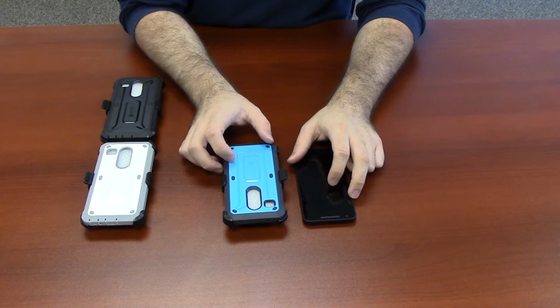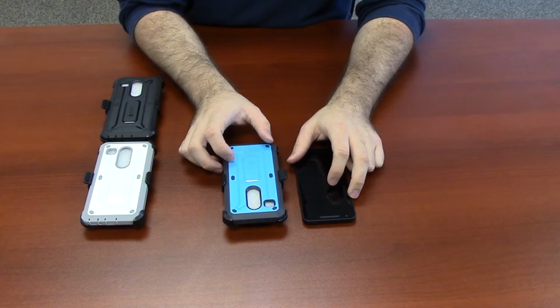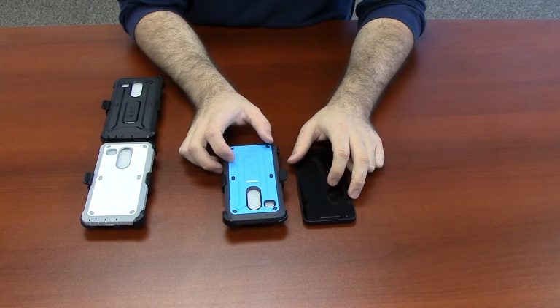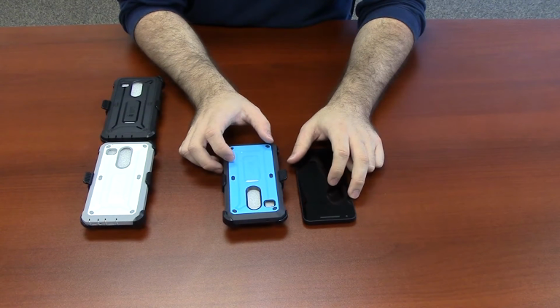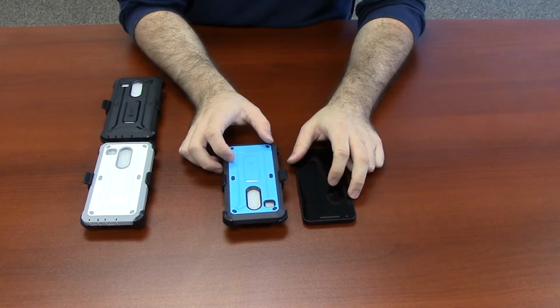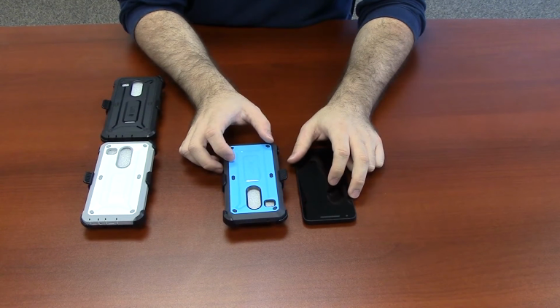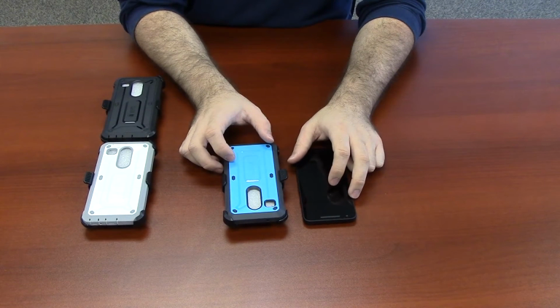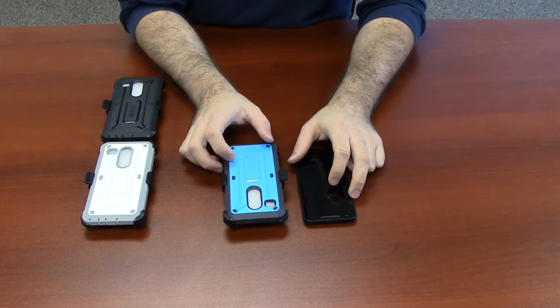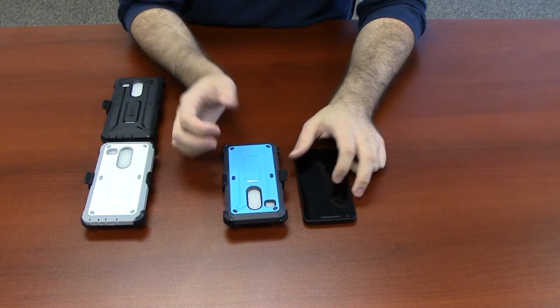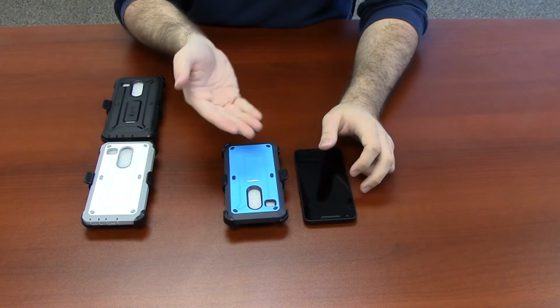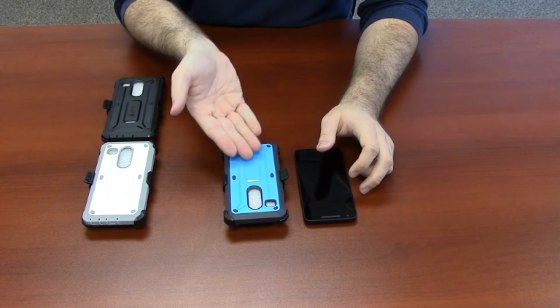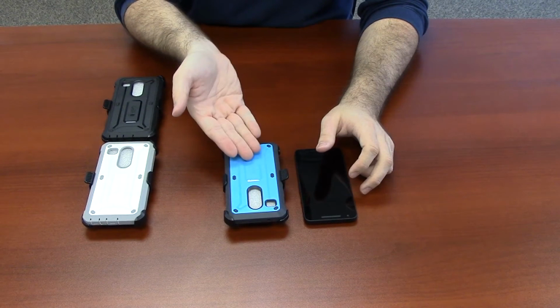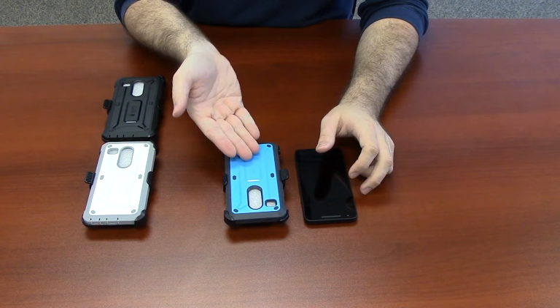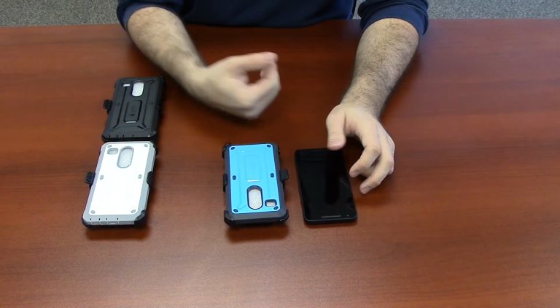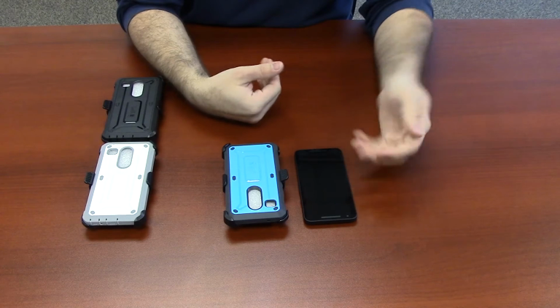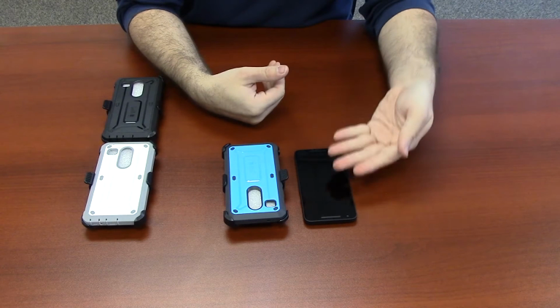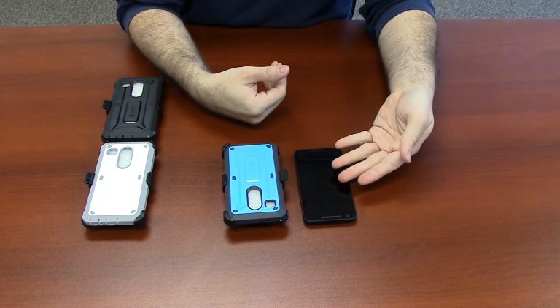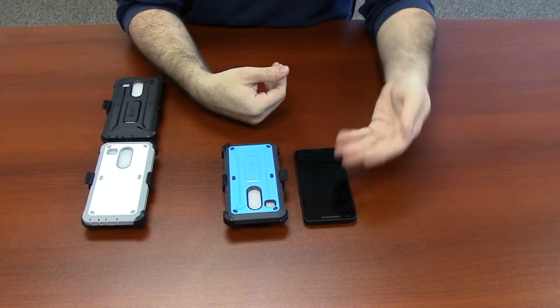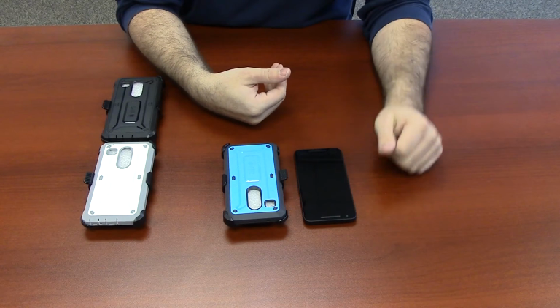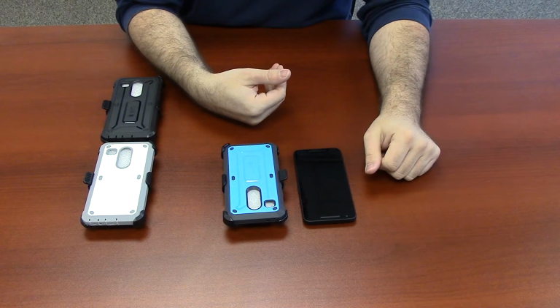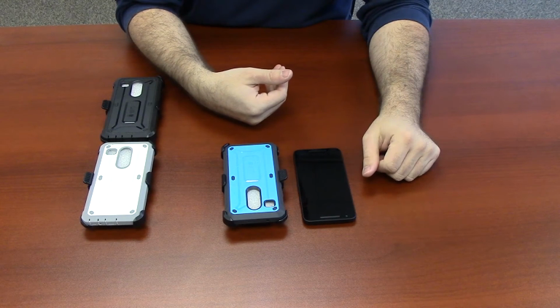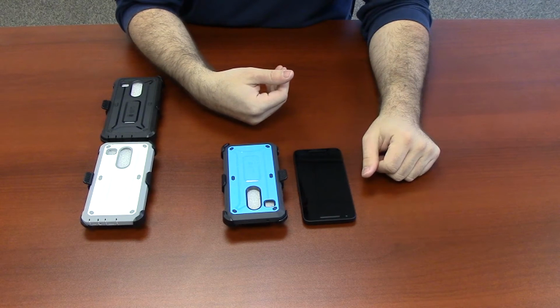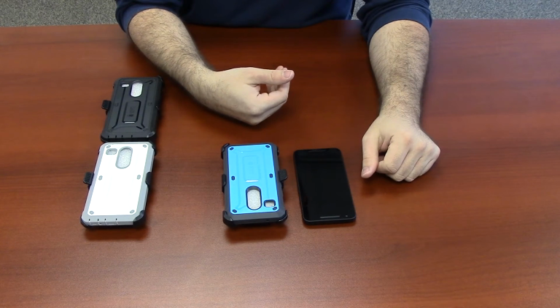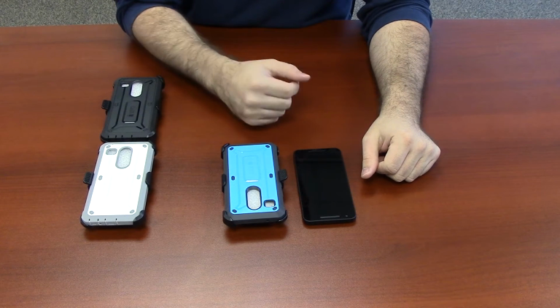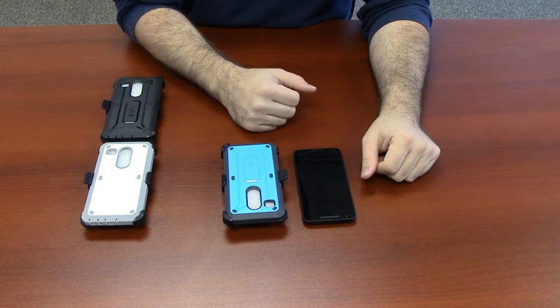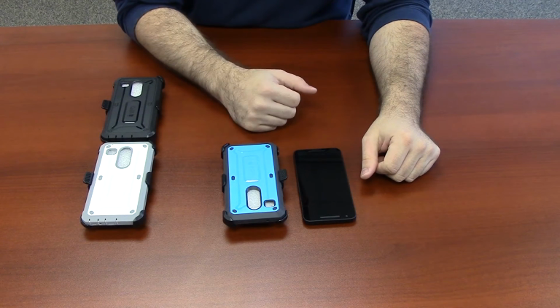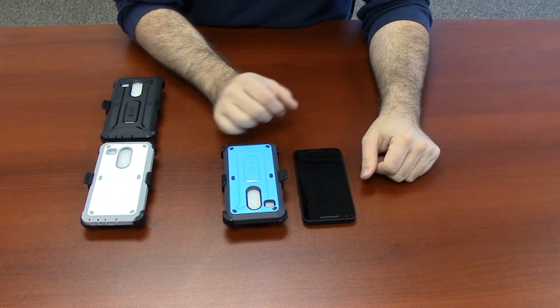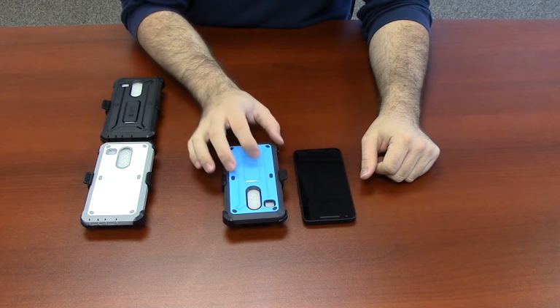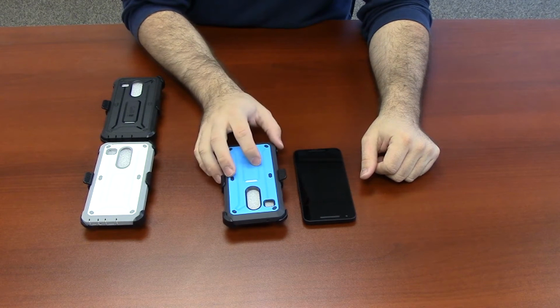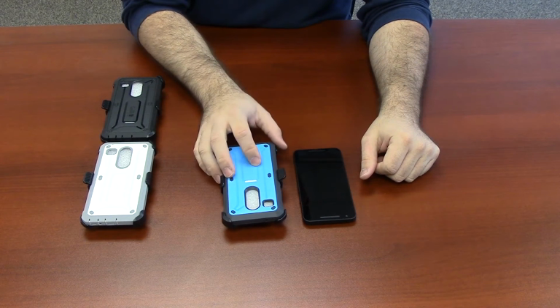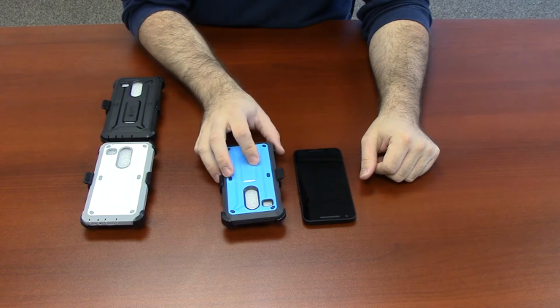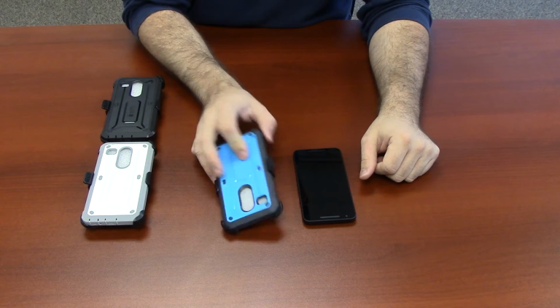This video is a tutorial to install the Supcase Unicorn Beetle Pro for the Nexus 5X. This case provides full body protection with a built-in screen protector and holster feature.